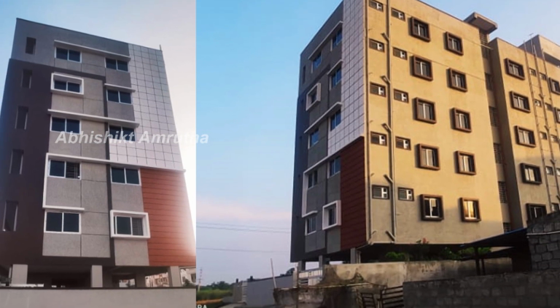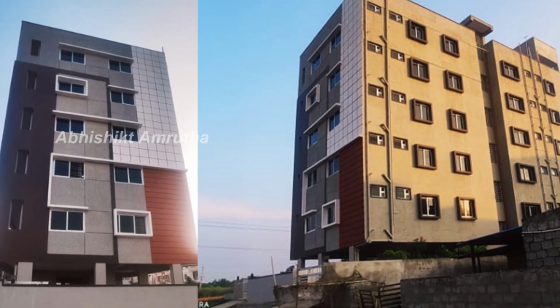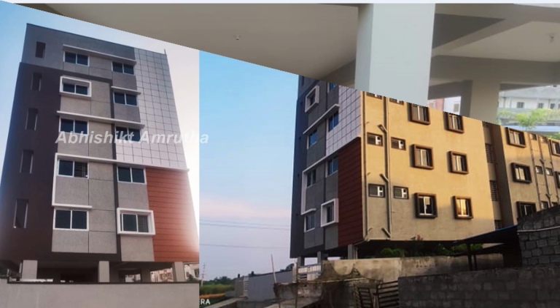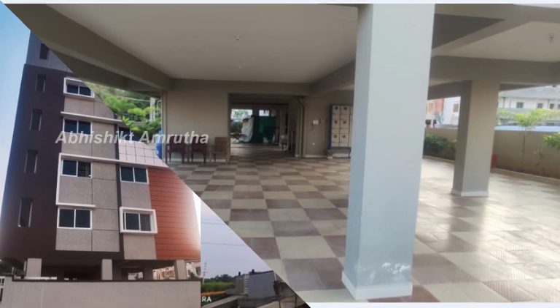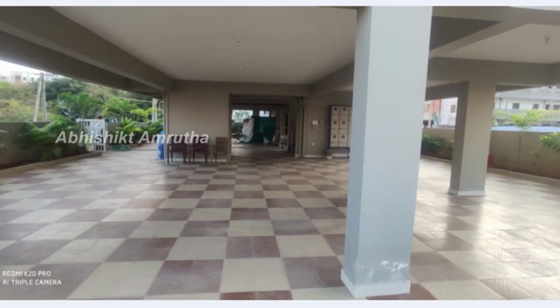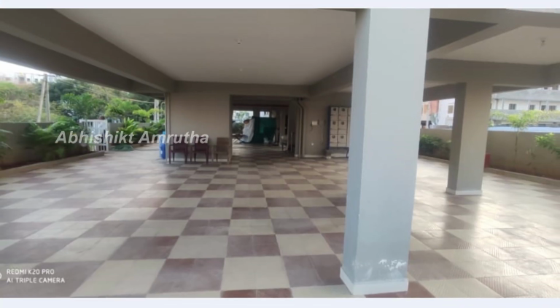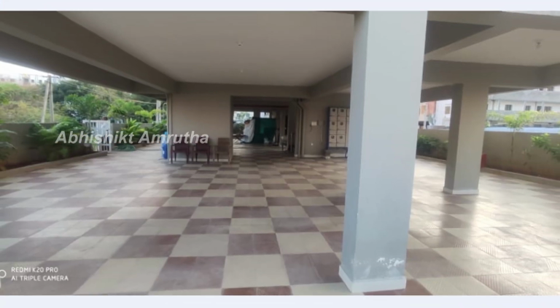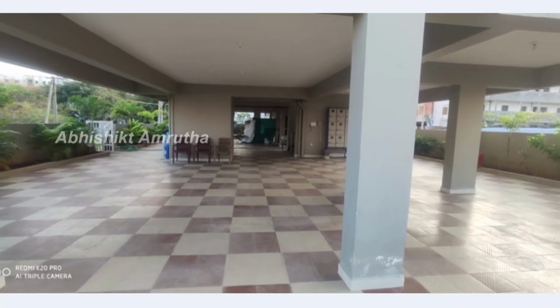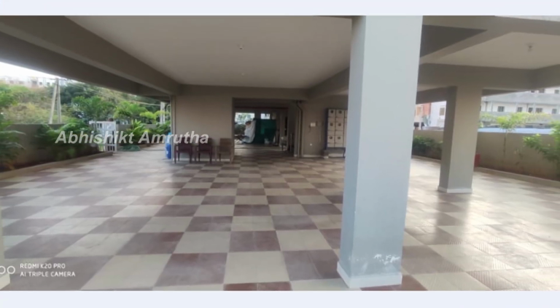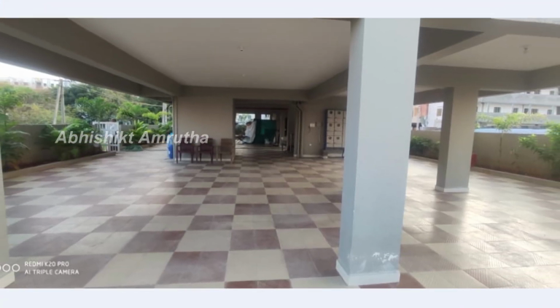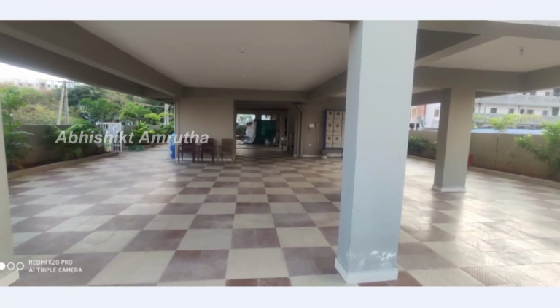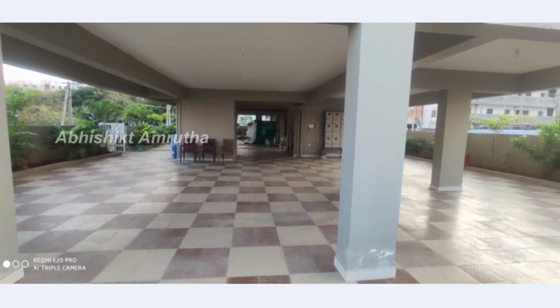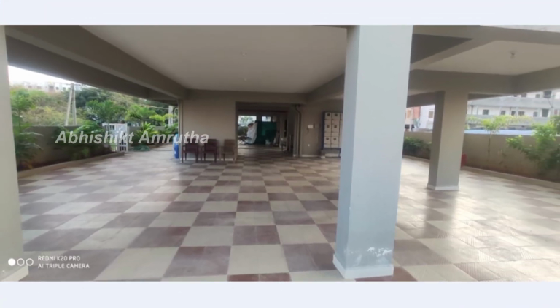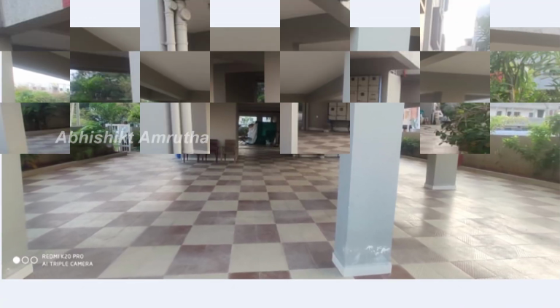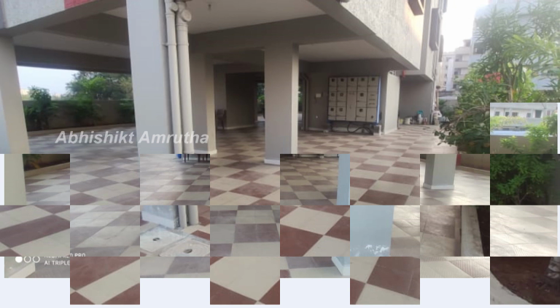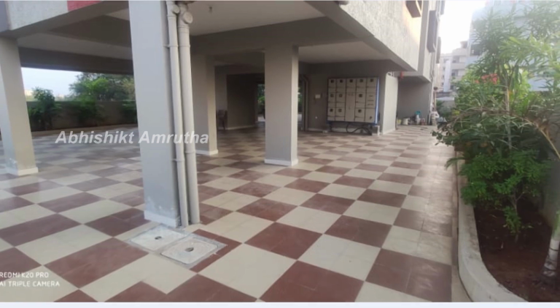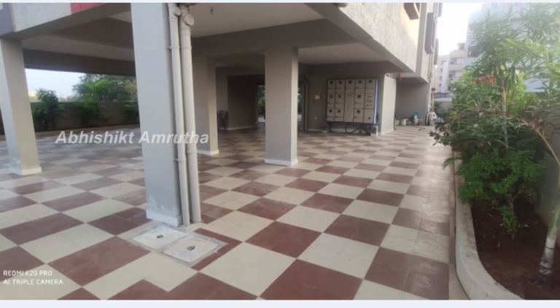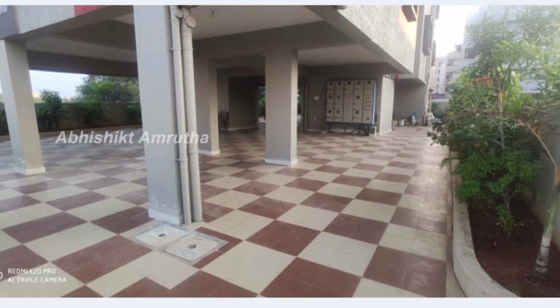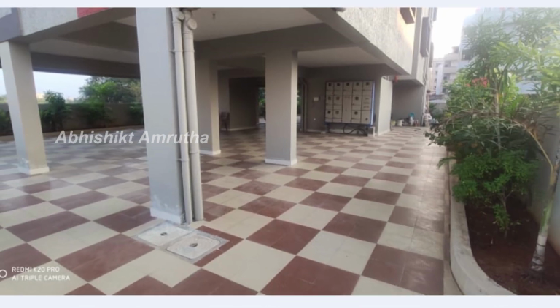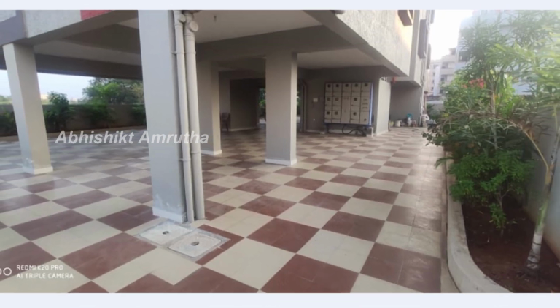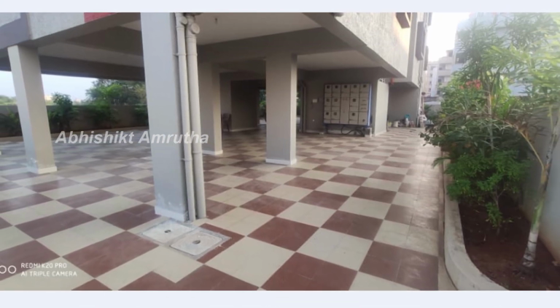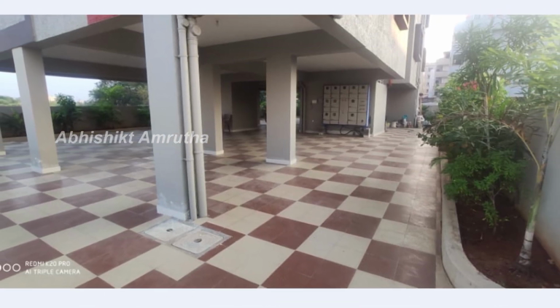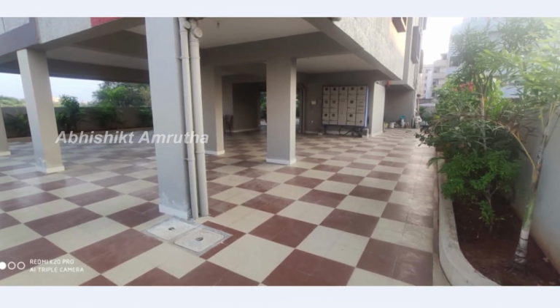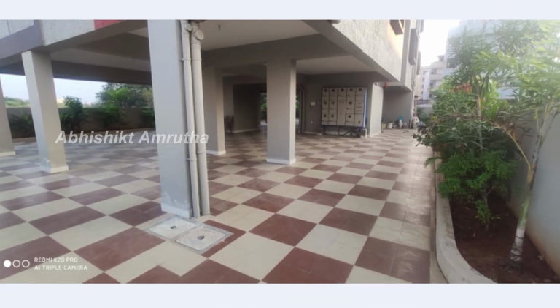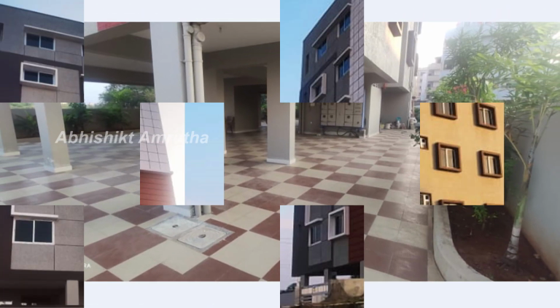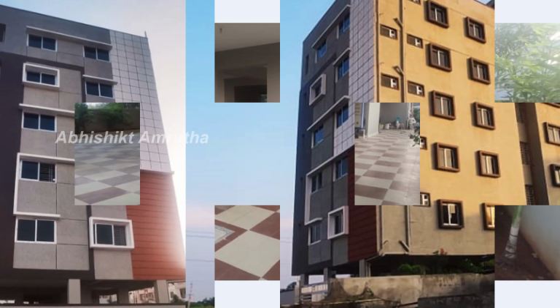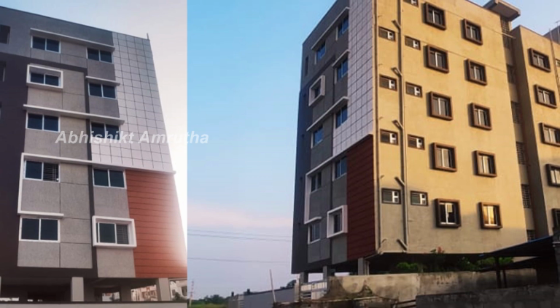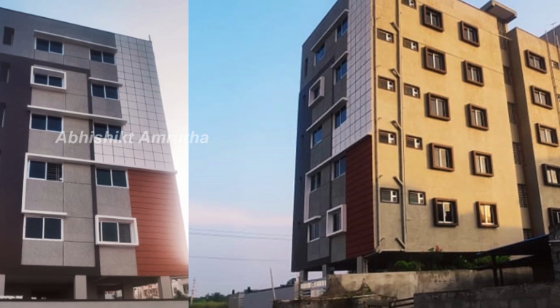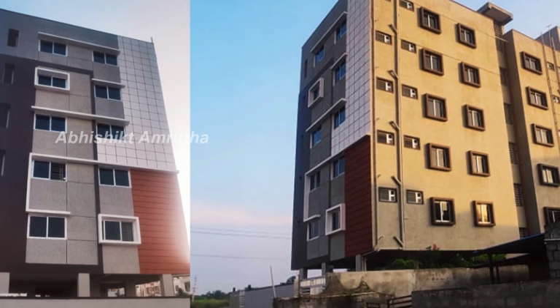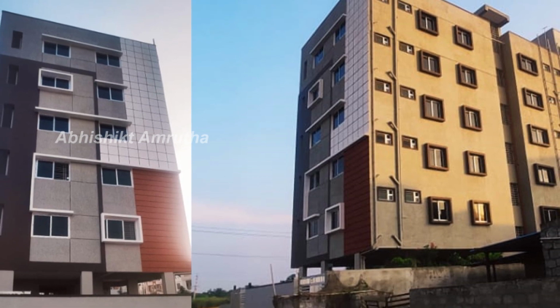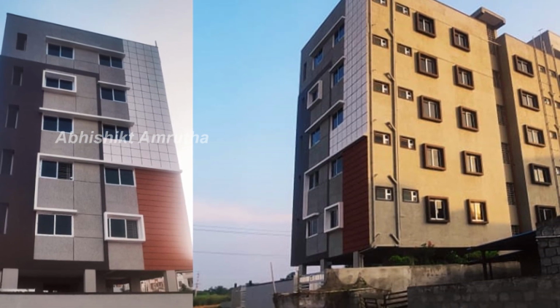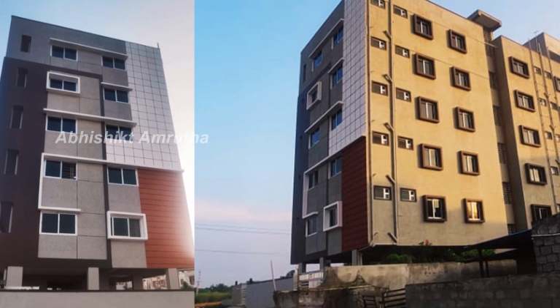We are going to have parking and a lift. You can see the parking area. I will show you the apartment — the bedroom is 78 square feet. This is a triple bedroom floor flat.